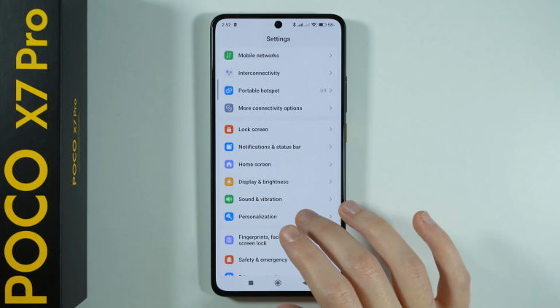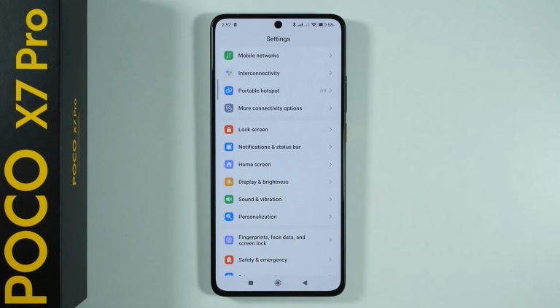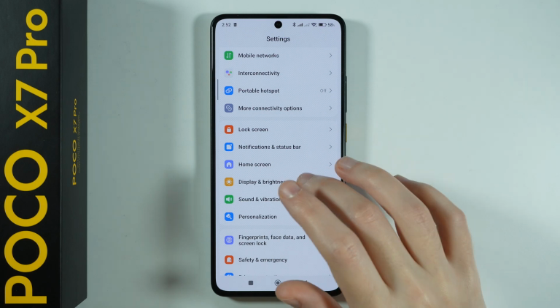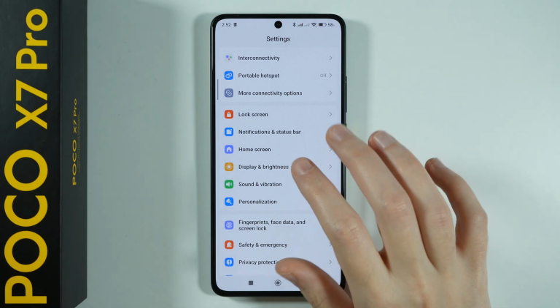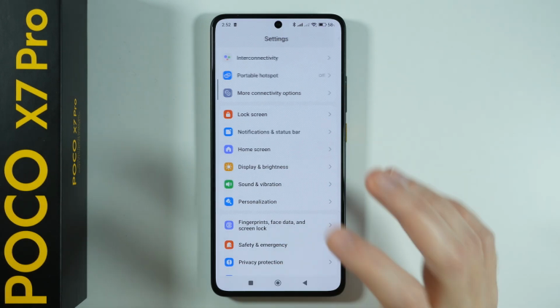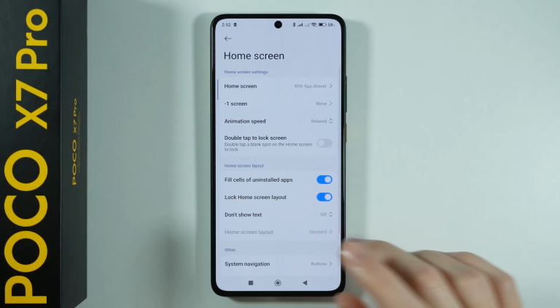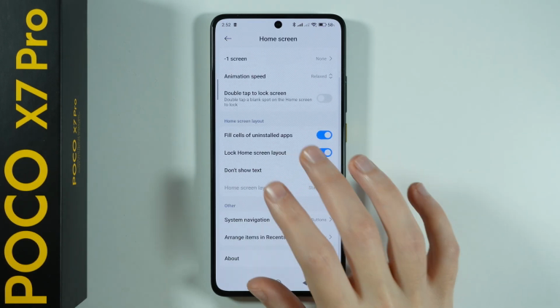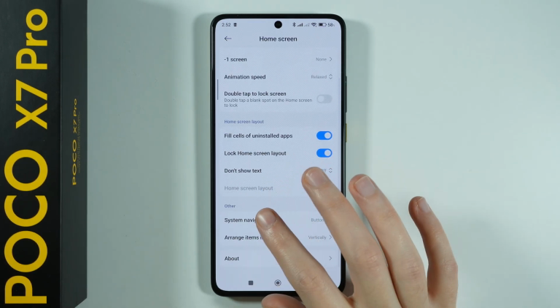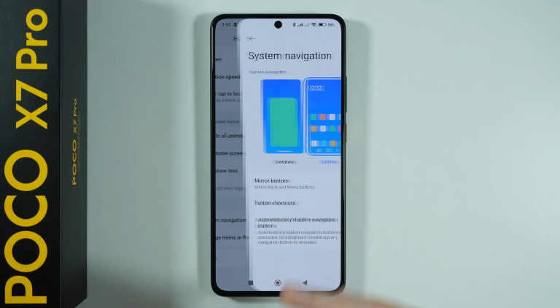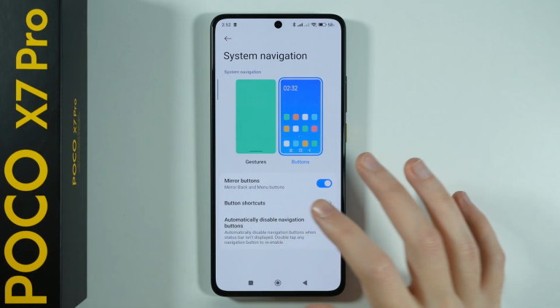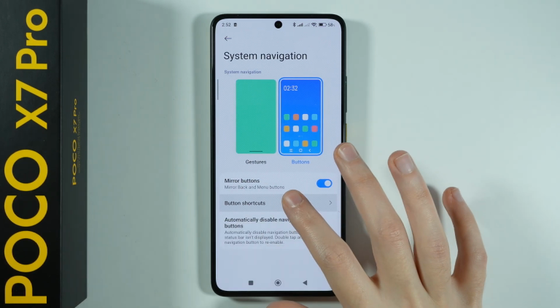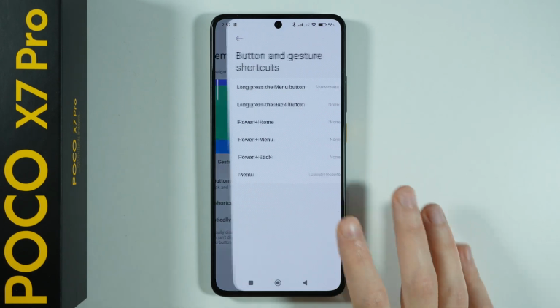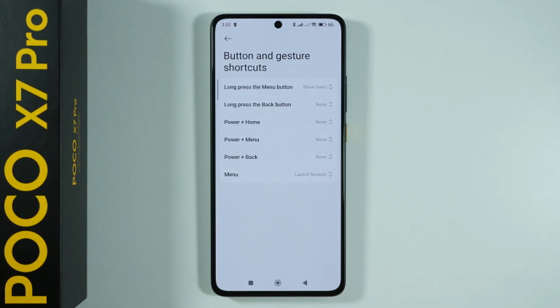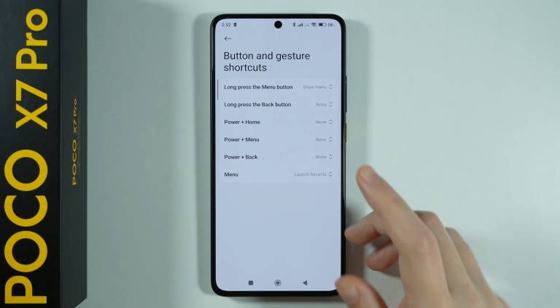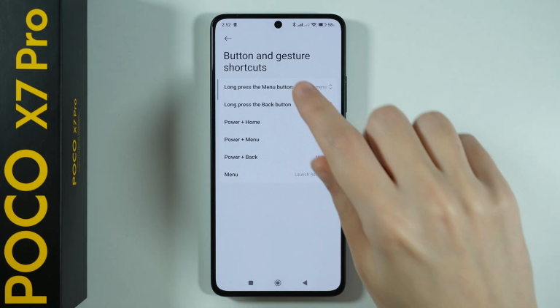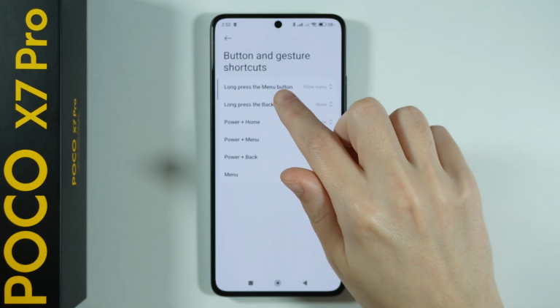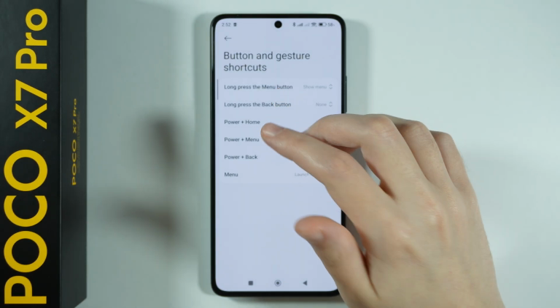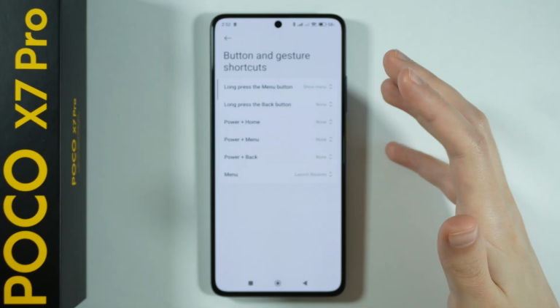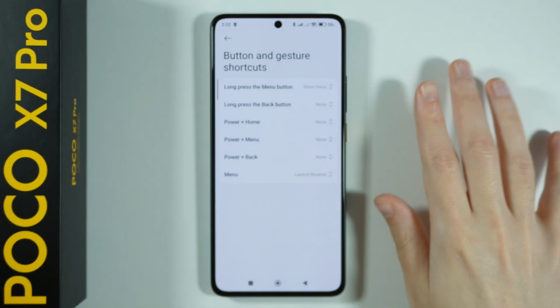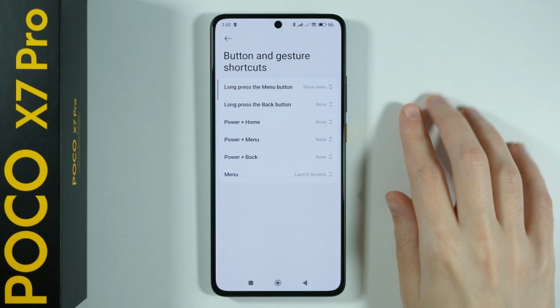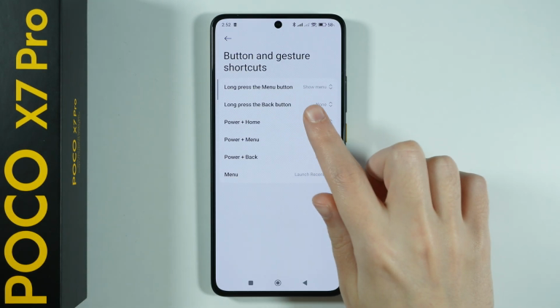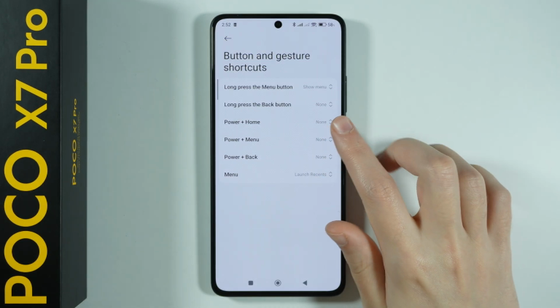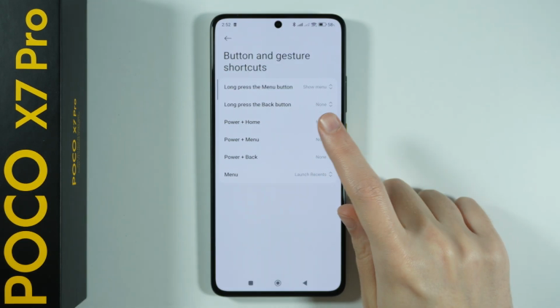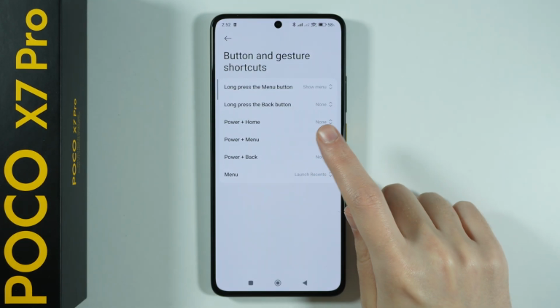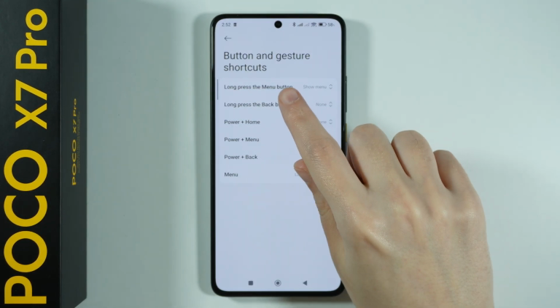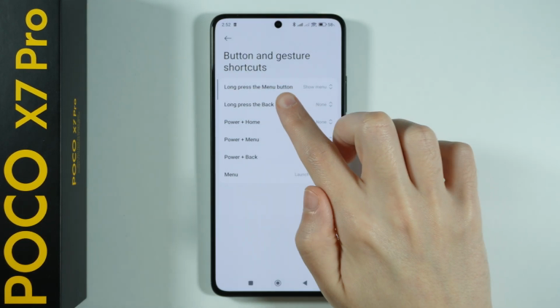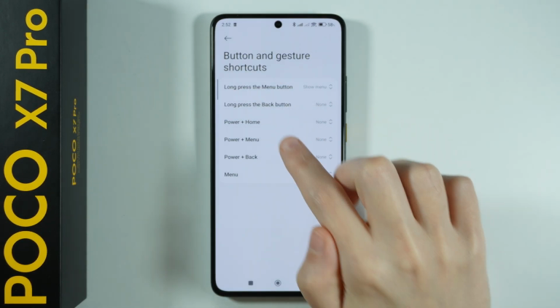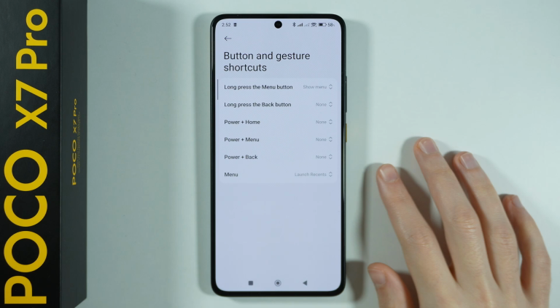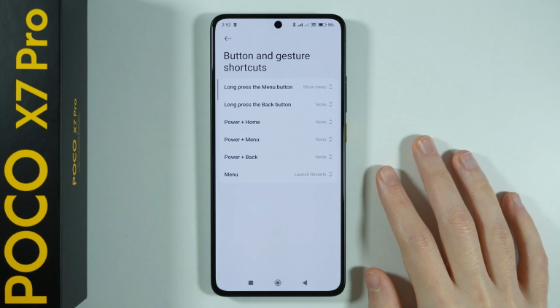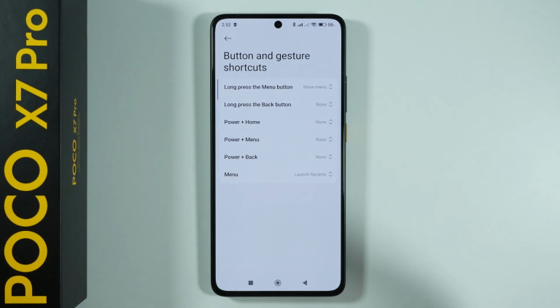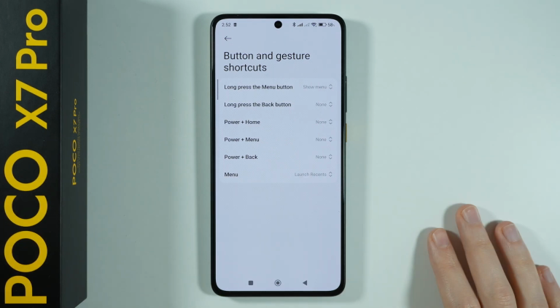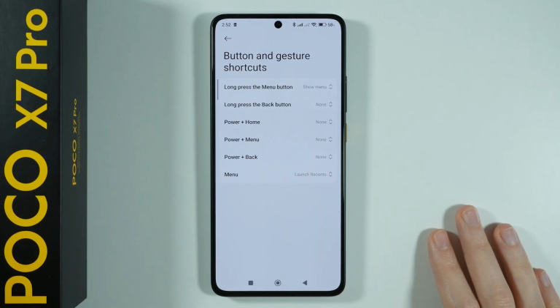Before, you could go to Home Settings, then System Navigation, and in Button Shortcuts there was an option to configure the long press of the home button. But as you can see now, we only have Menu and Back button — the Home button option is actually missing.